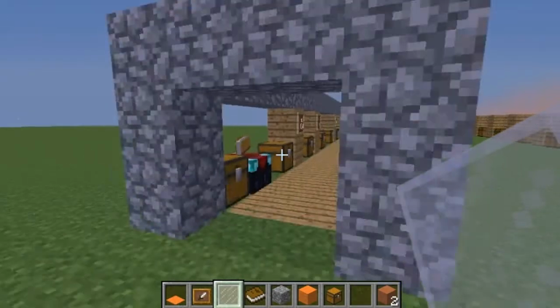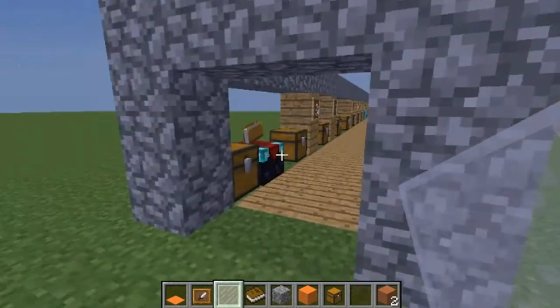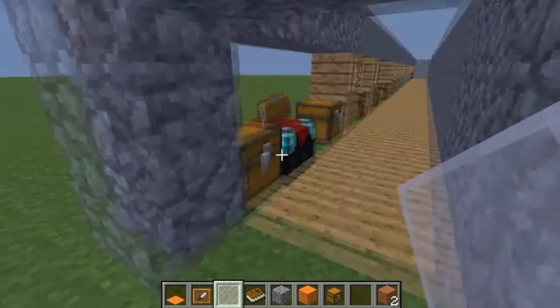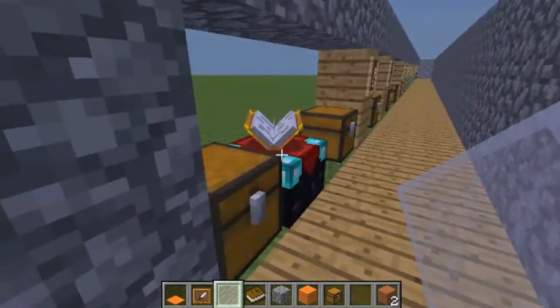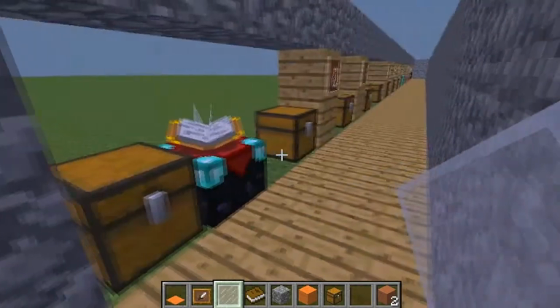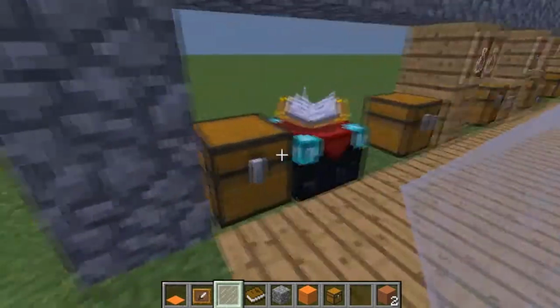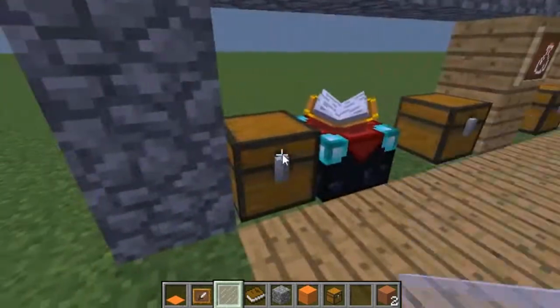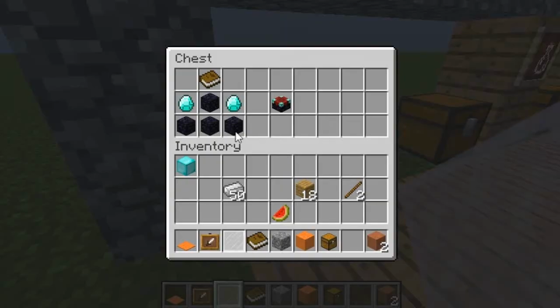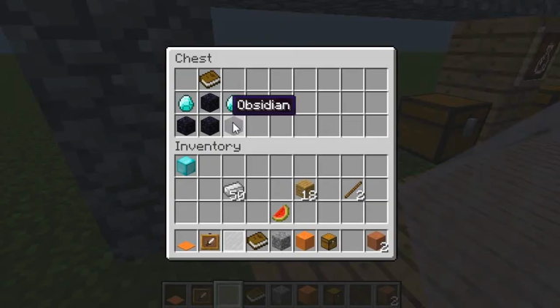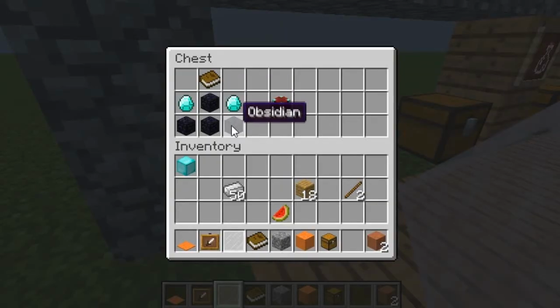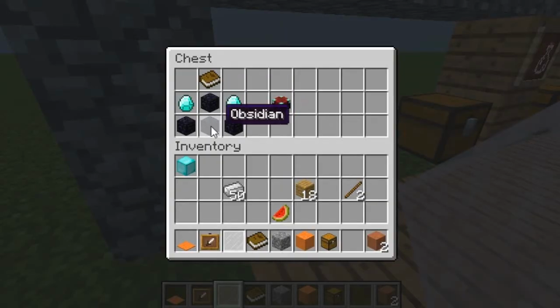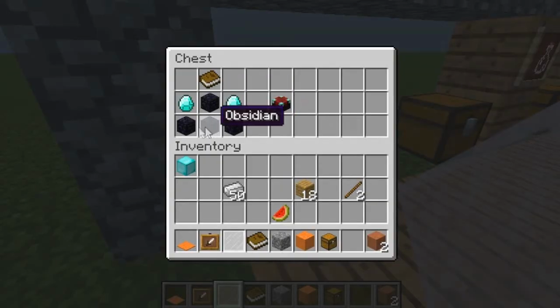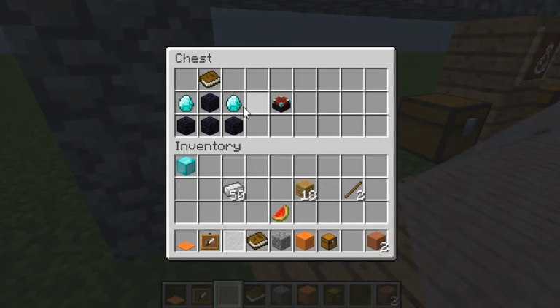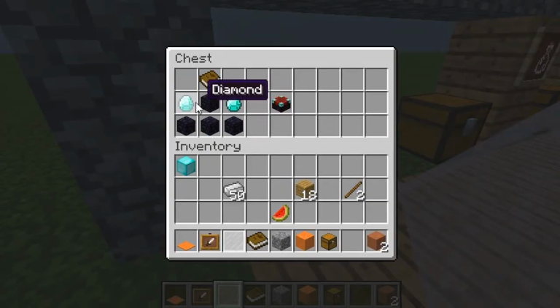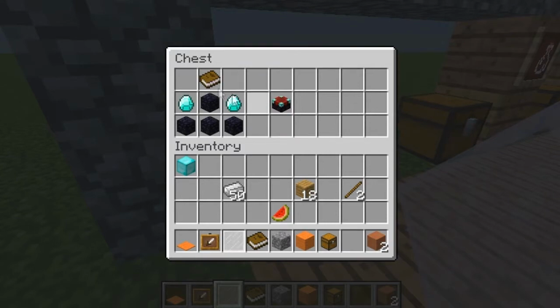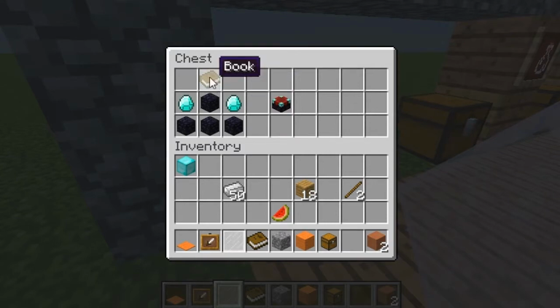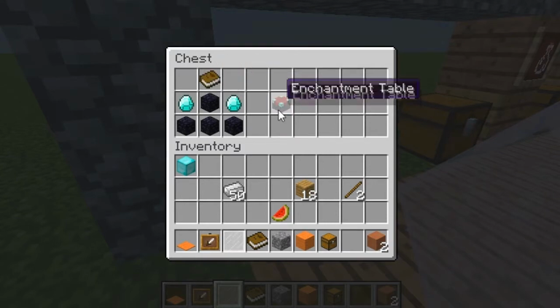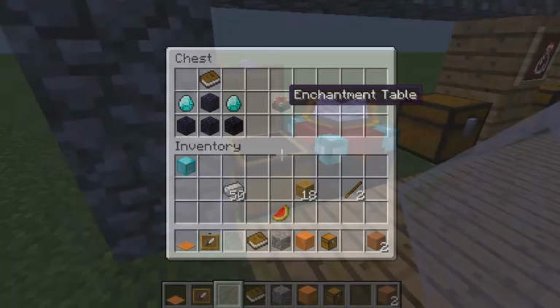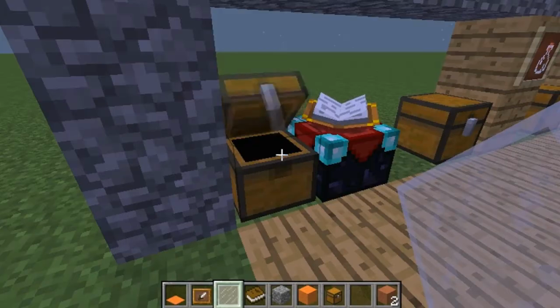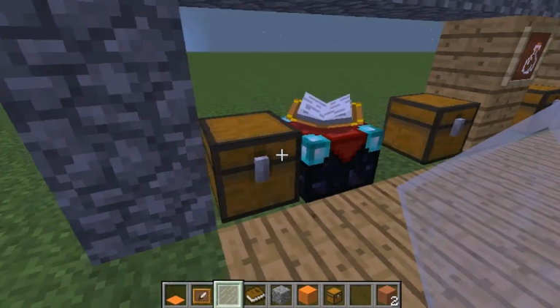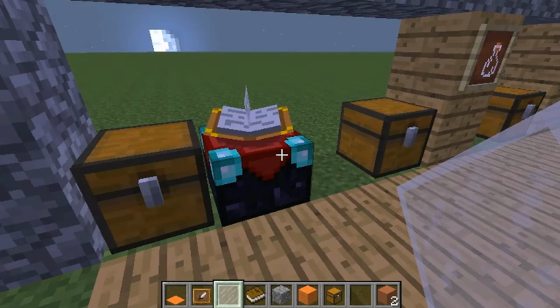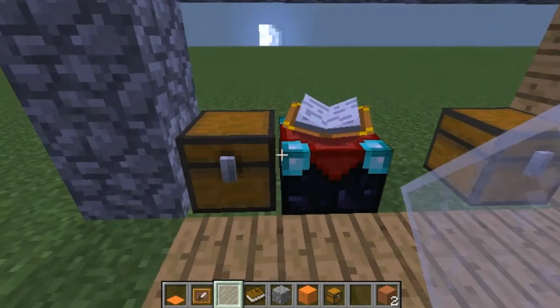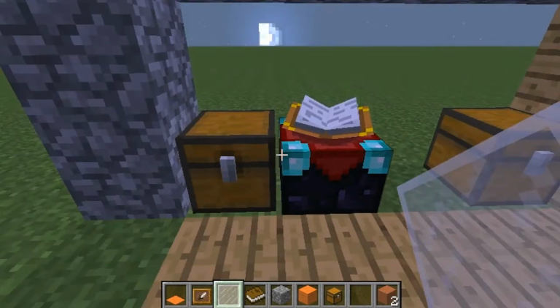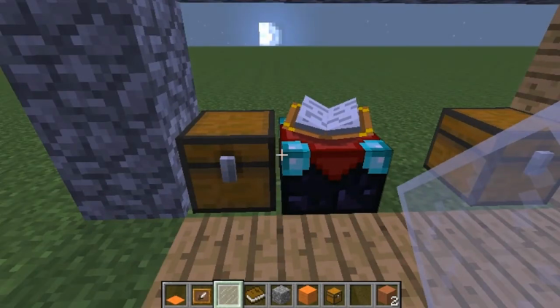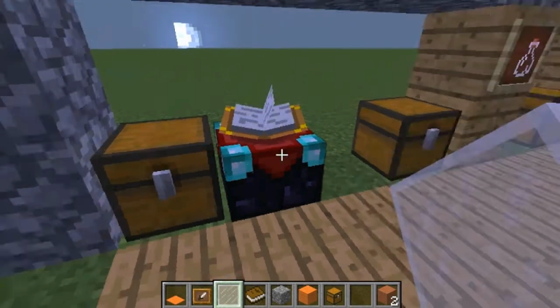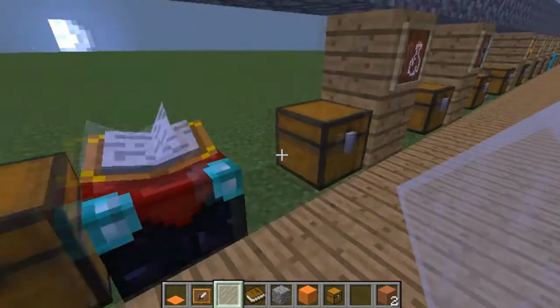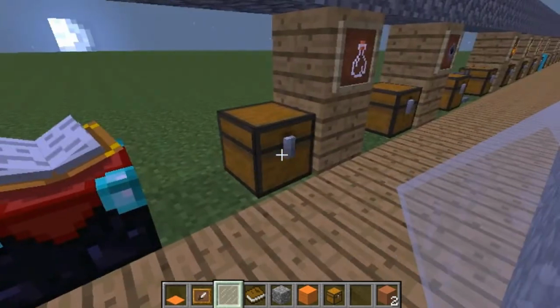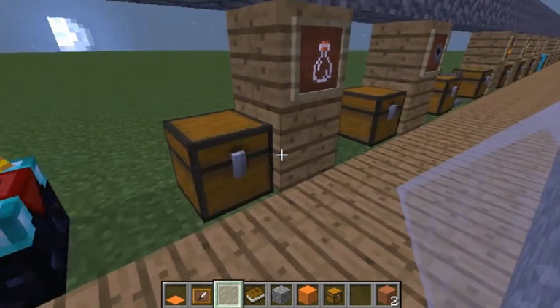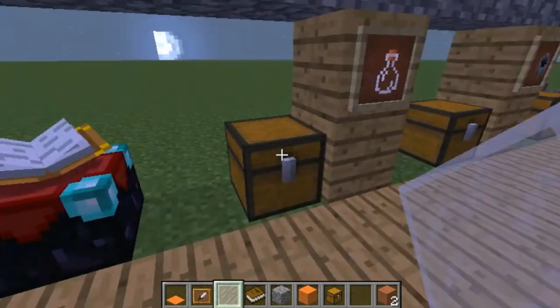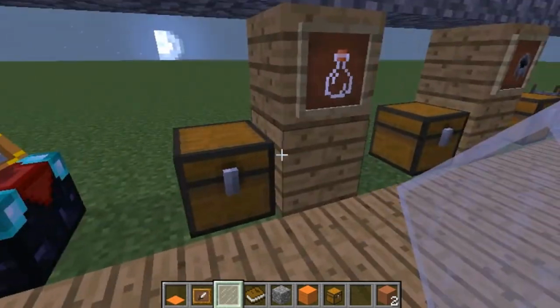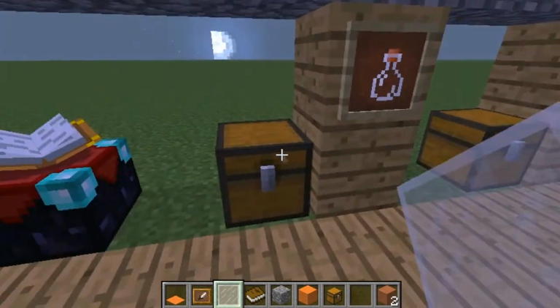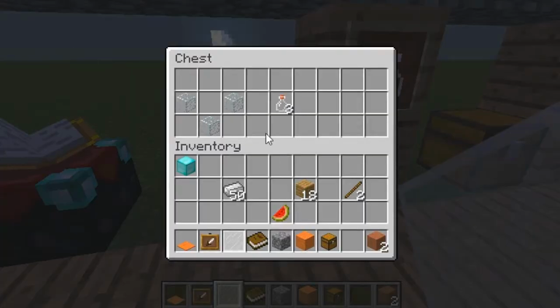Let's jump straight into this with the enchantment table. It's simply 4 bits of obsidian, 2 diamonds and a book on top, making your enchantment table which is used to upgrade tools in Minecraft.